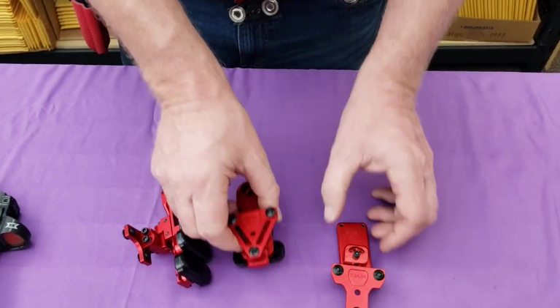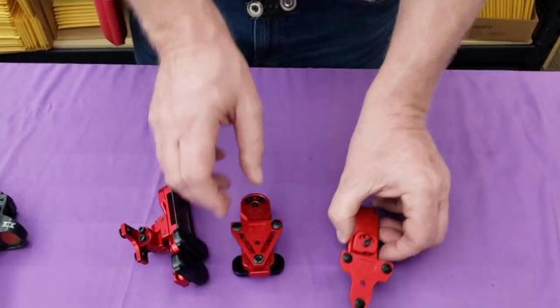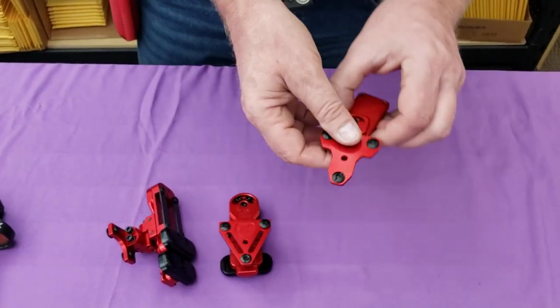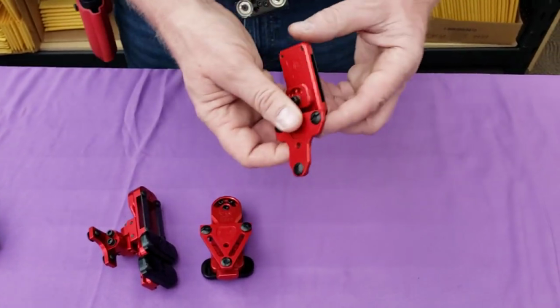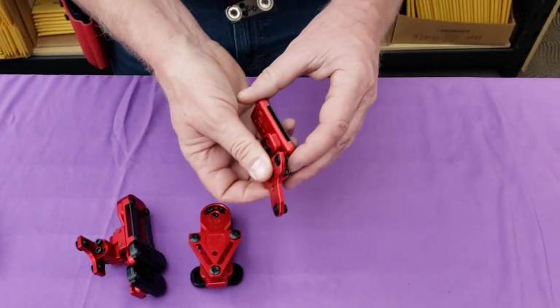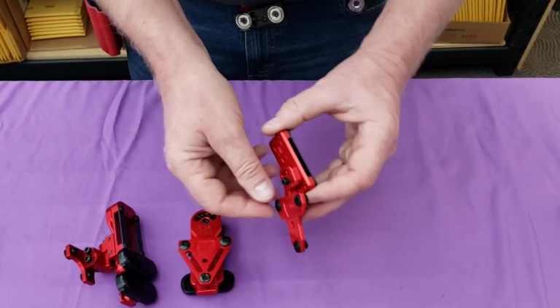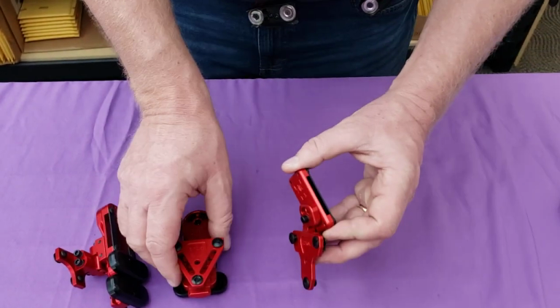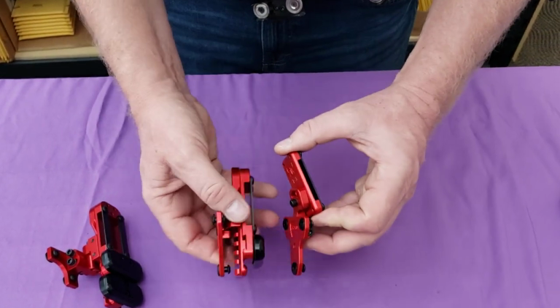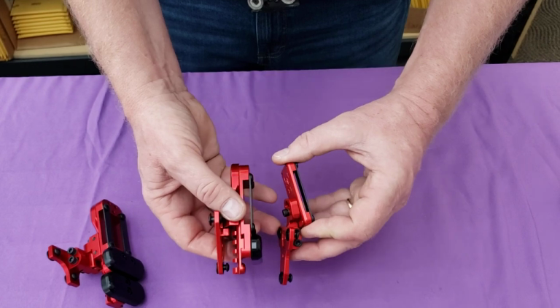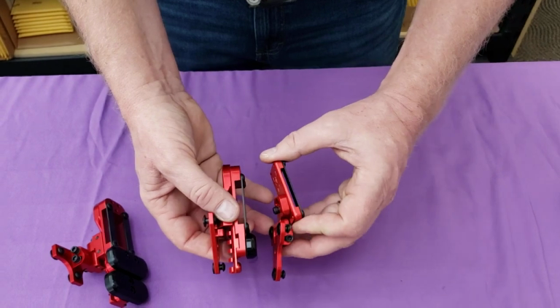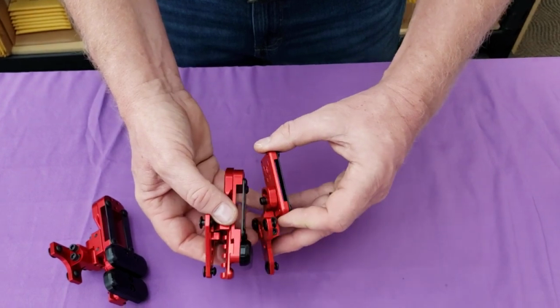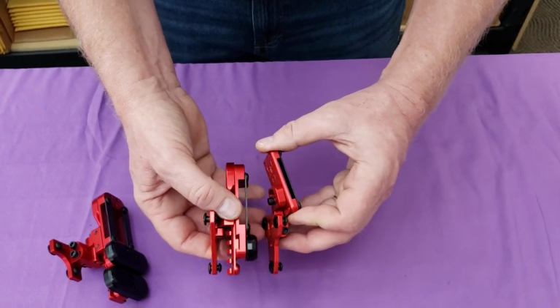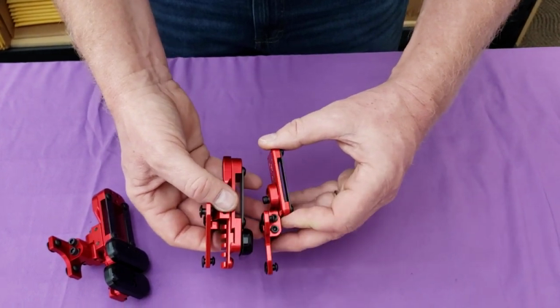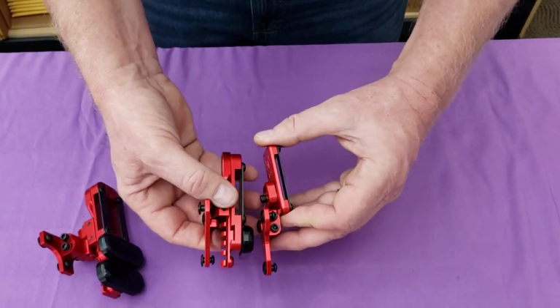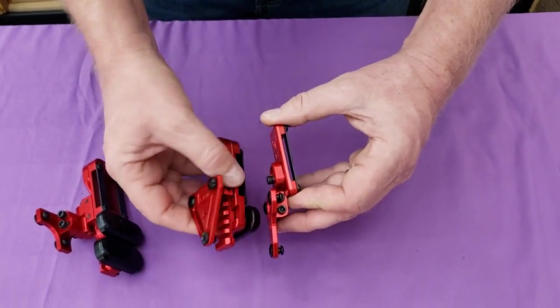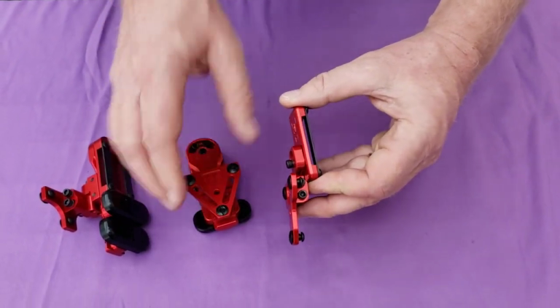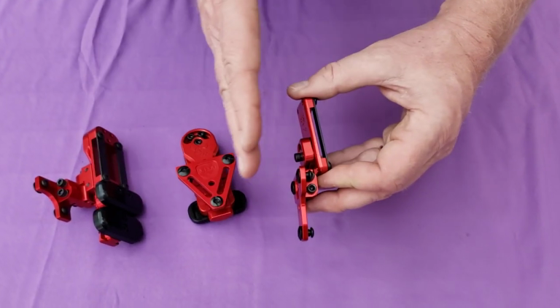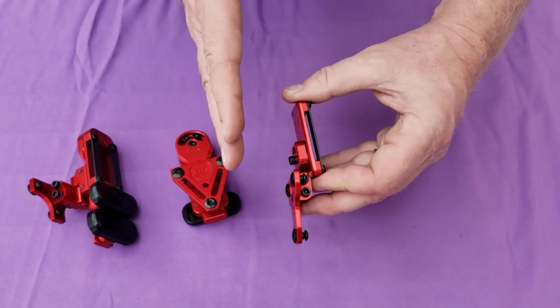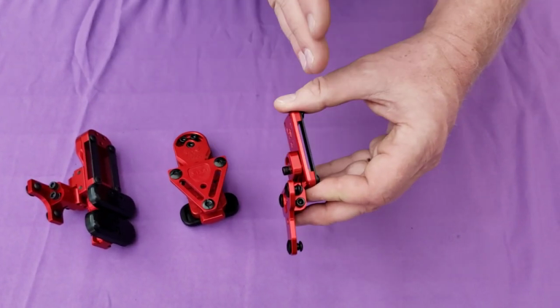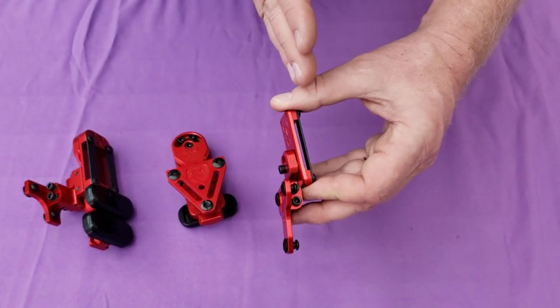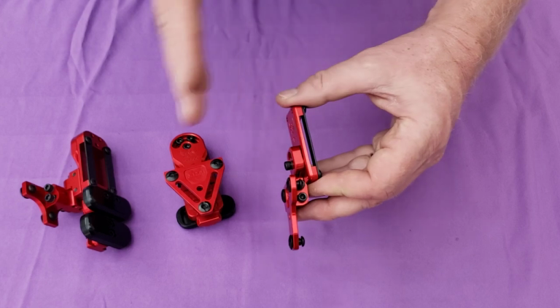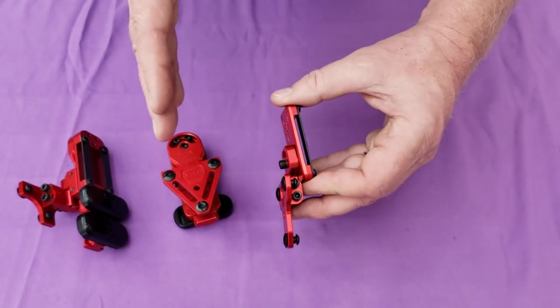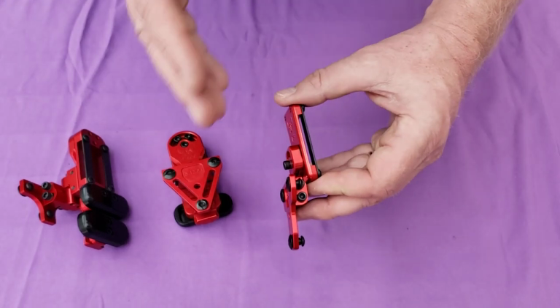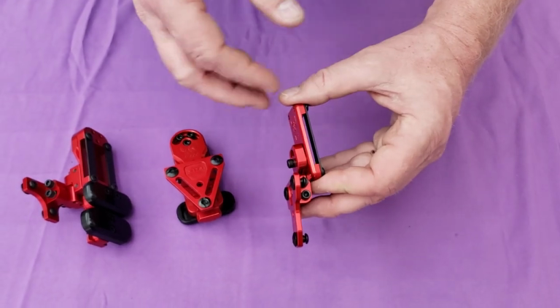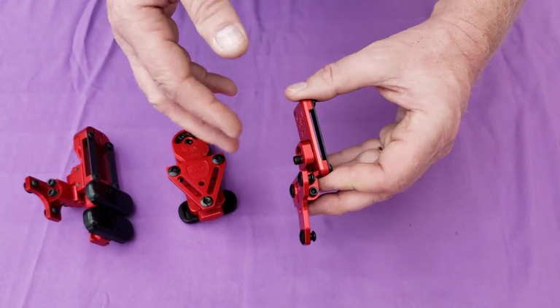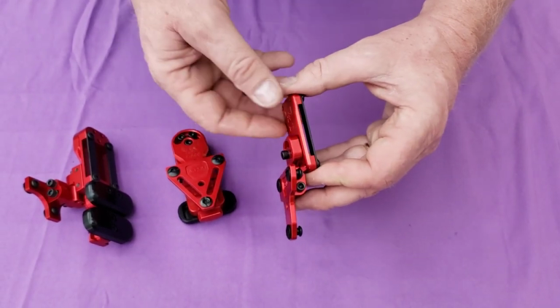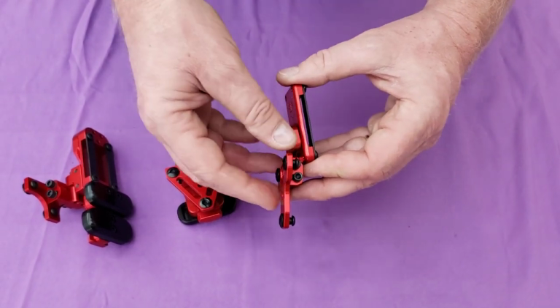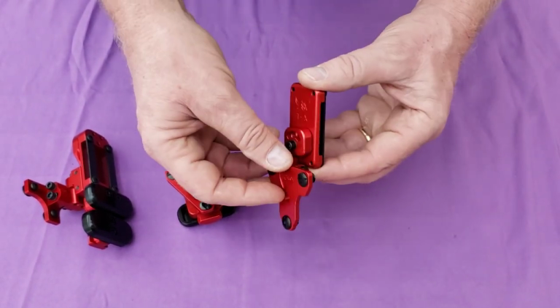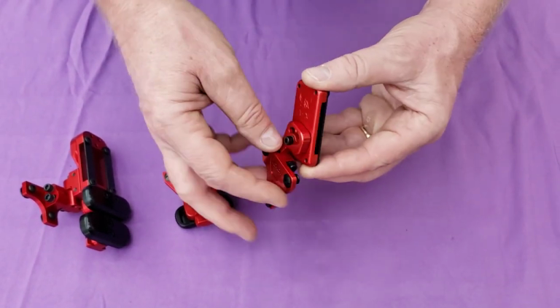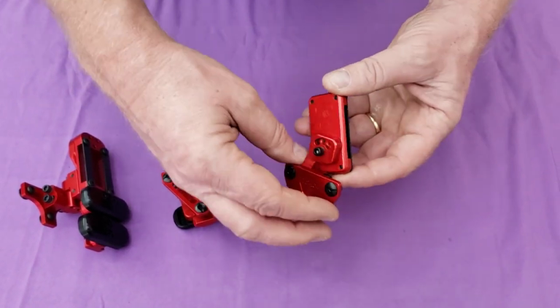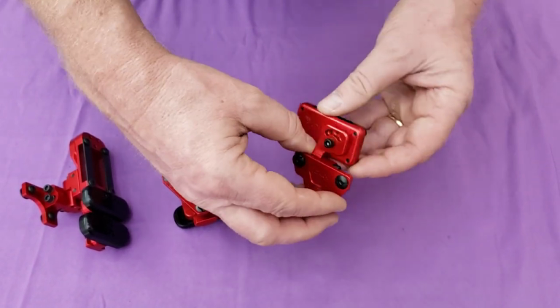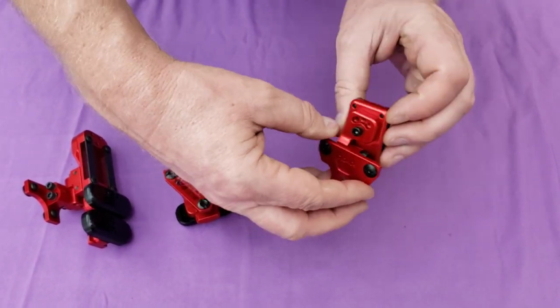Then we have the T-X, which is a really small, even smaller version. It allows you to mount the holster the closest to your body of anything. It's the least expensive and it's really compact. You have two levels of height adjustment.